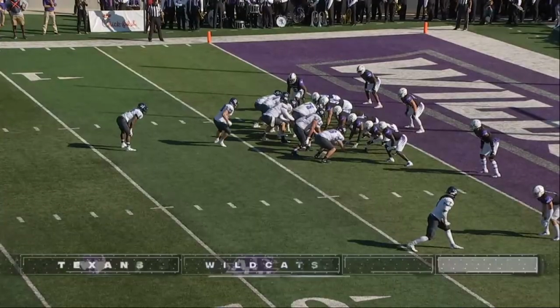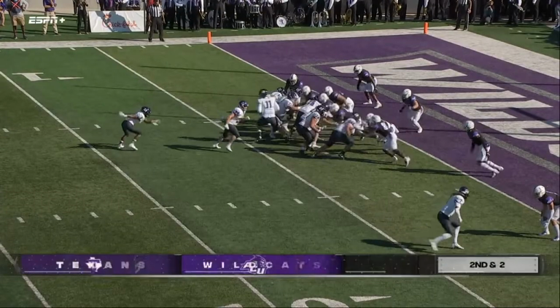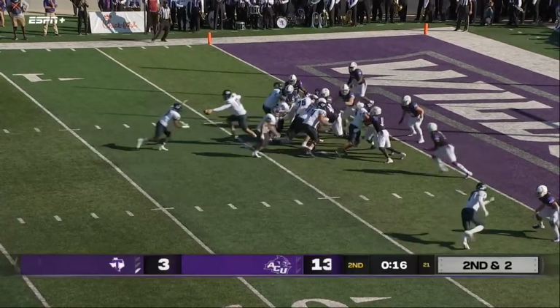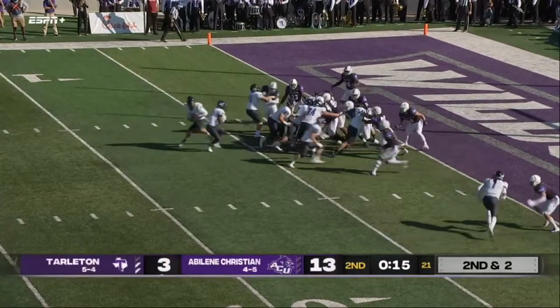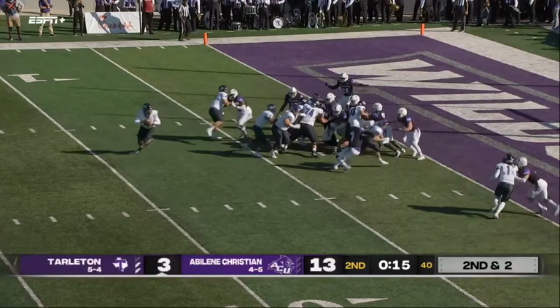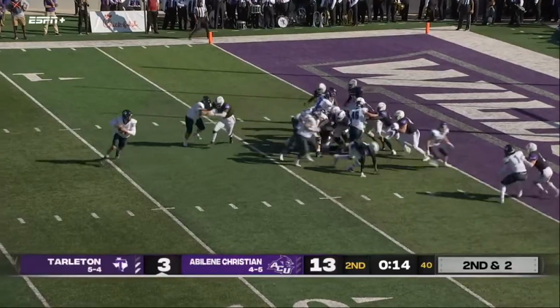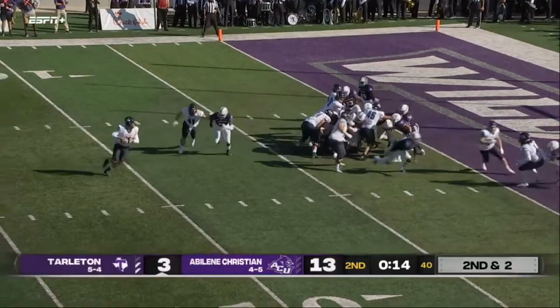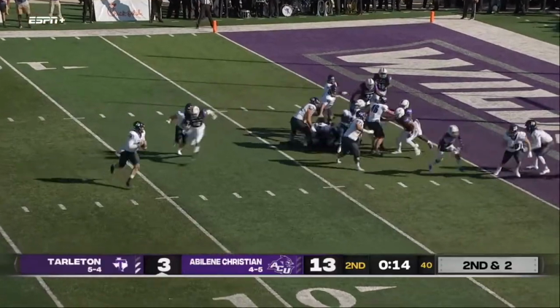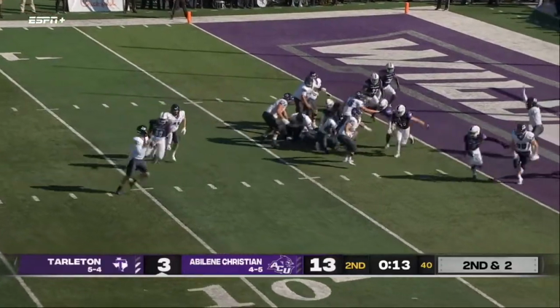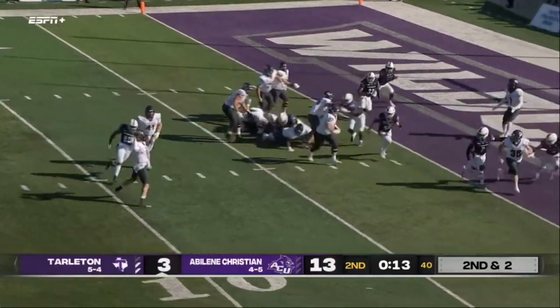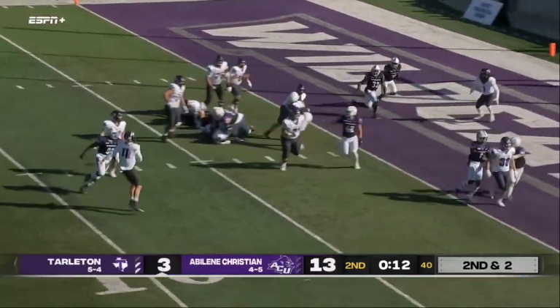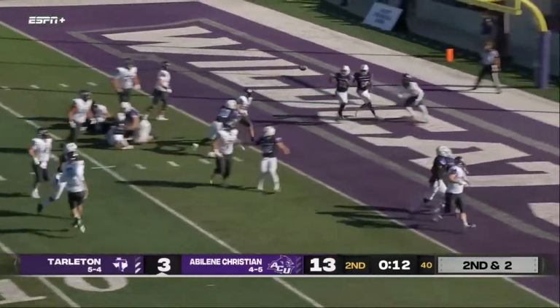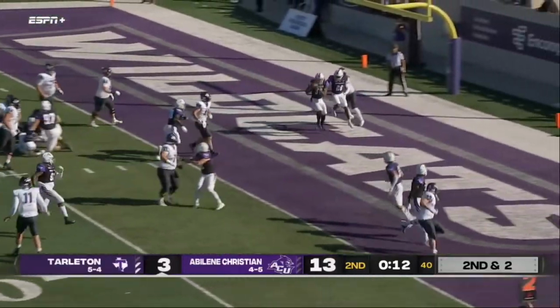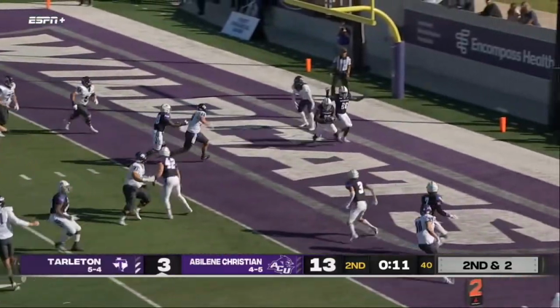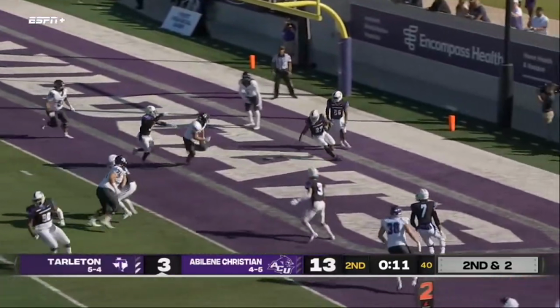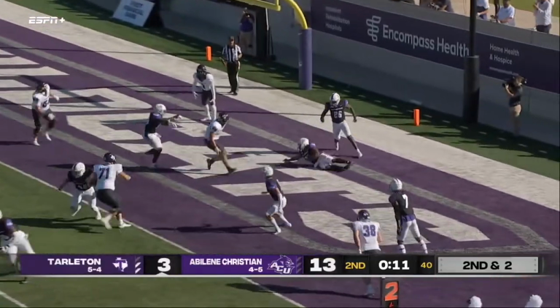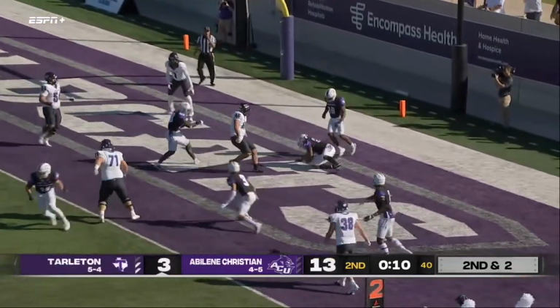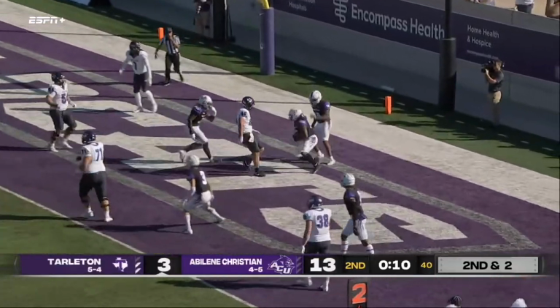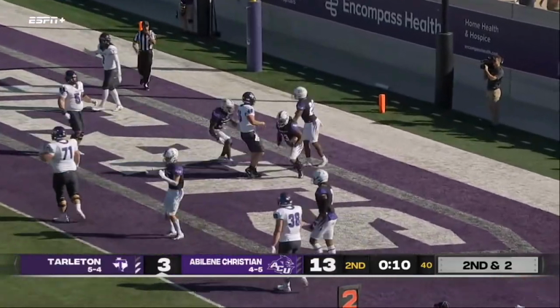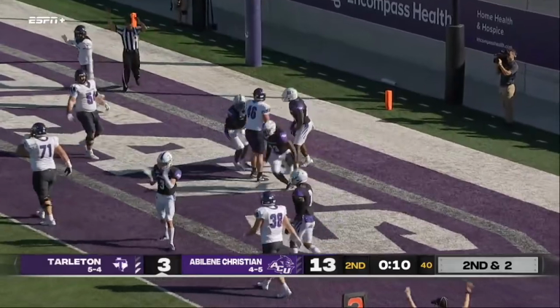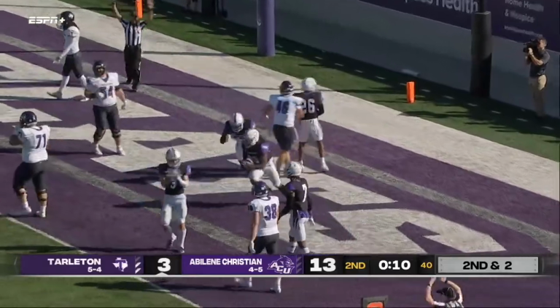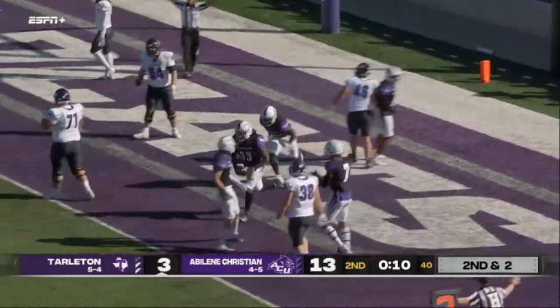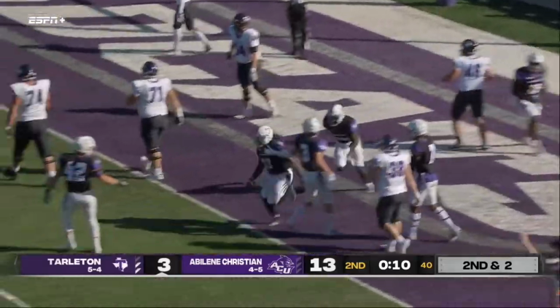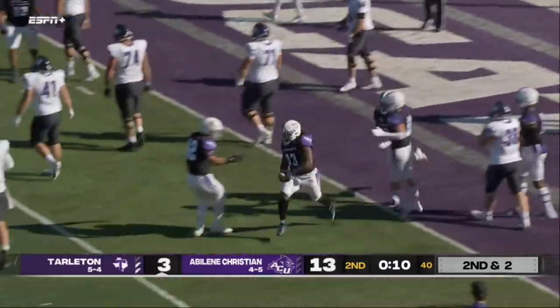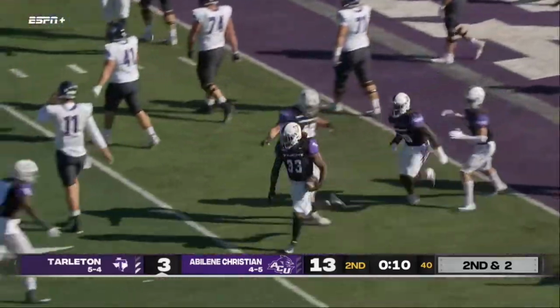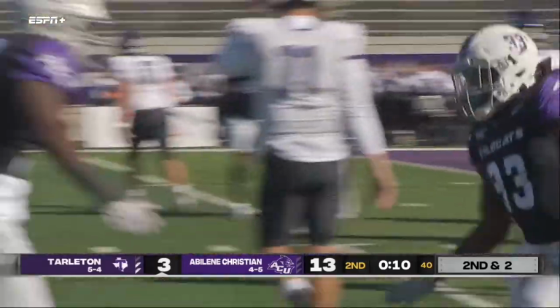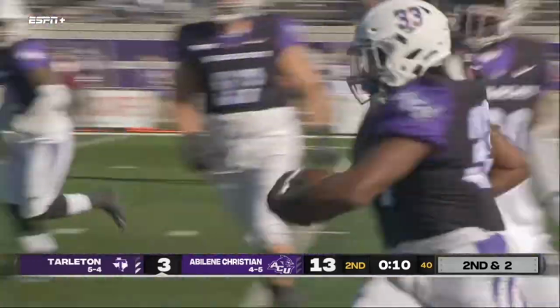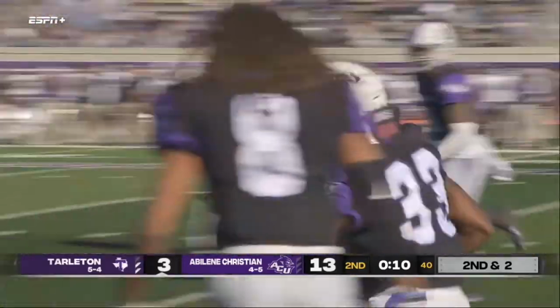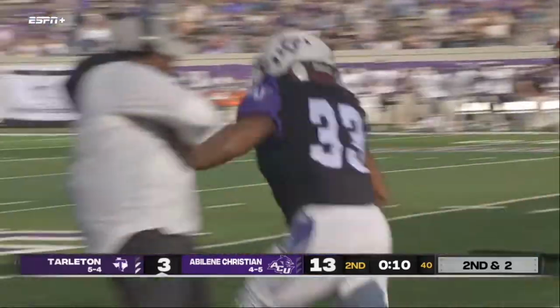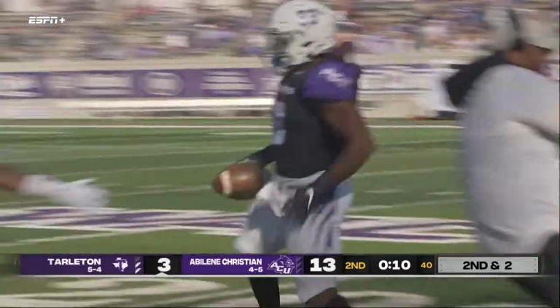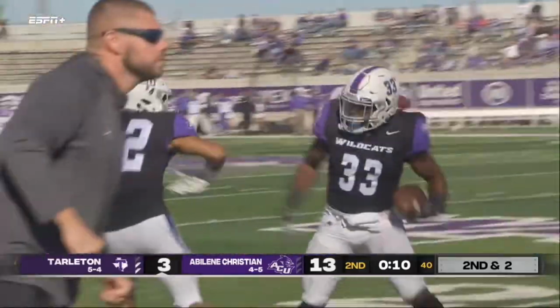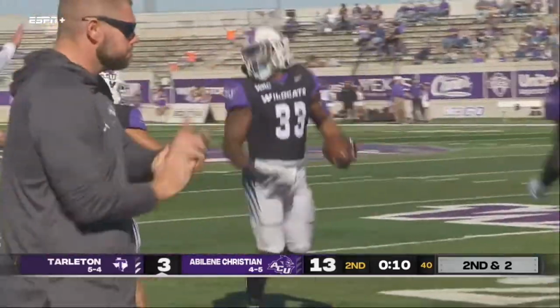Out of the timeout, it's a play action. Duncan rolling — he is picked in the end zone! Are you kidding me? Greg Green with the interception.